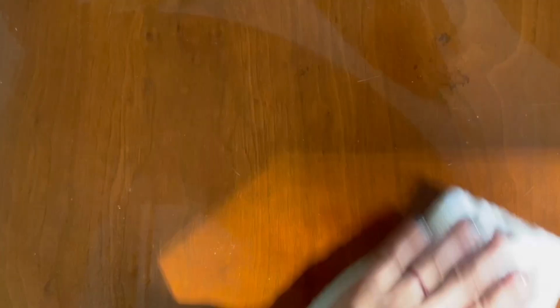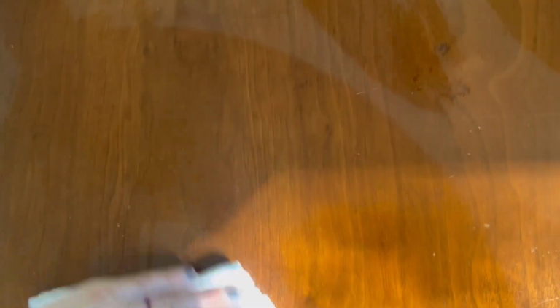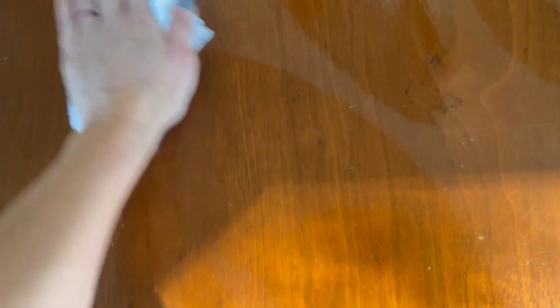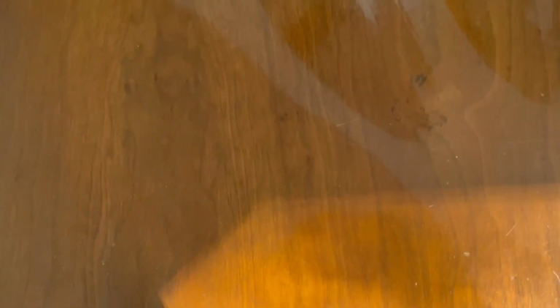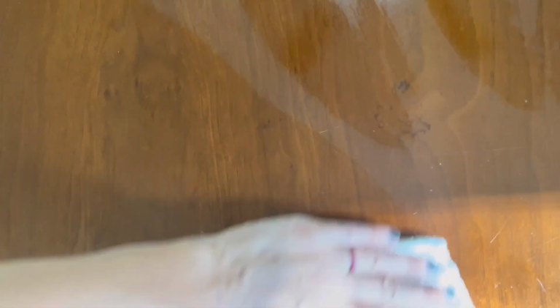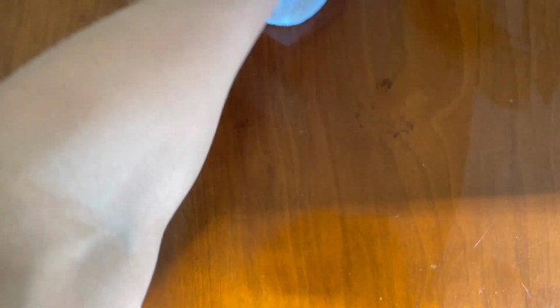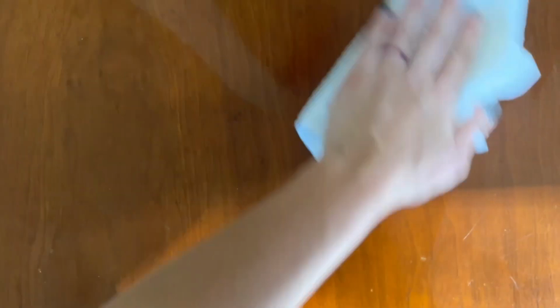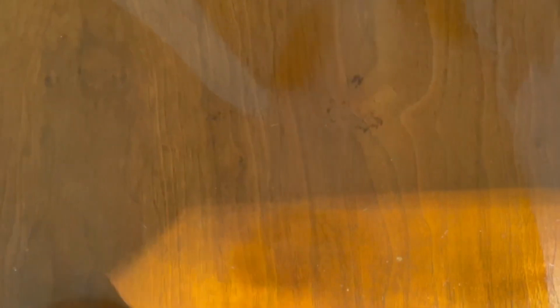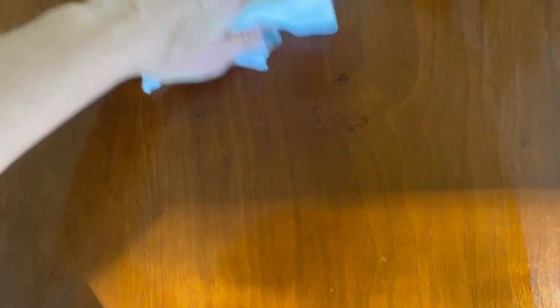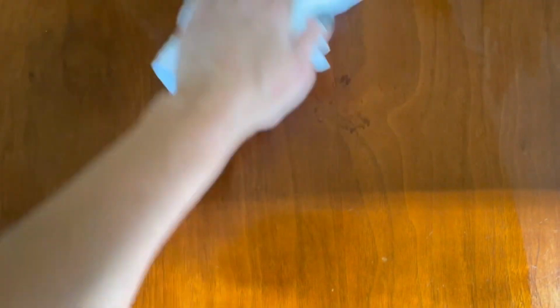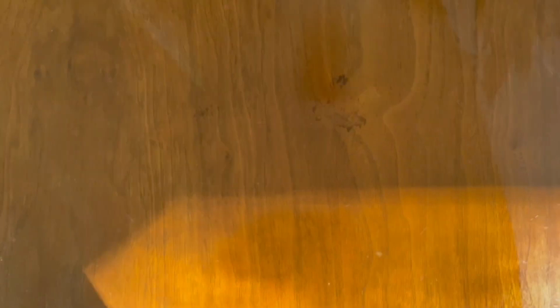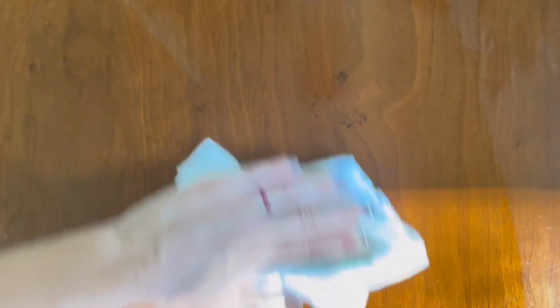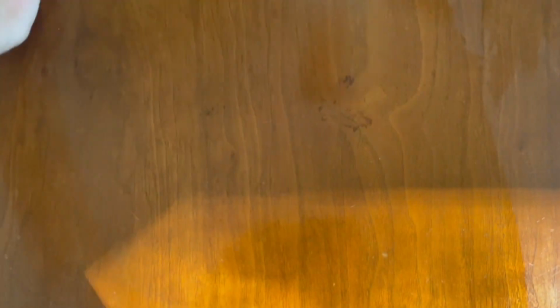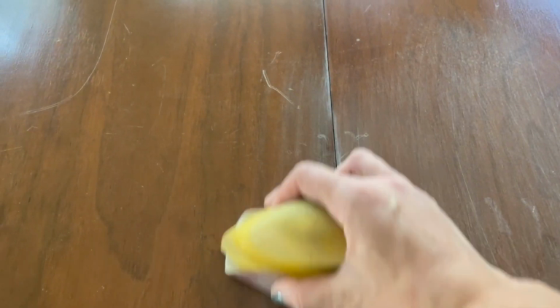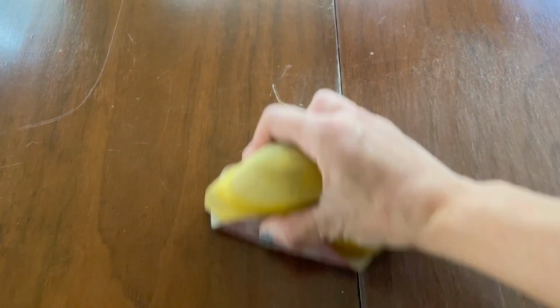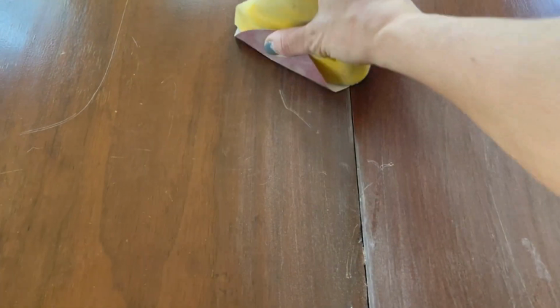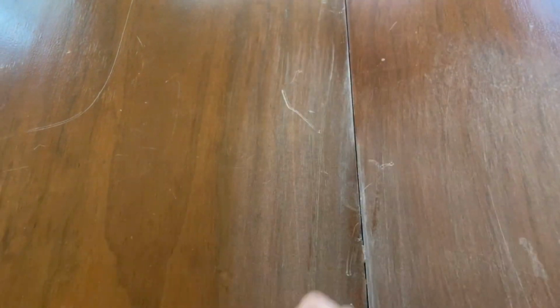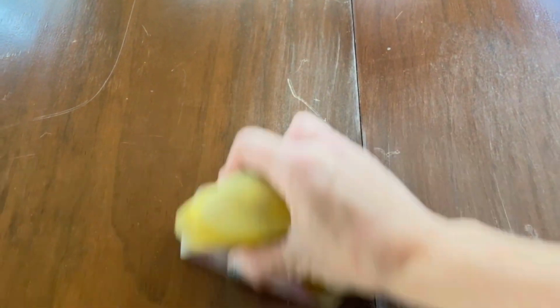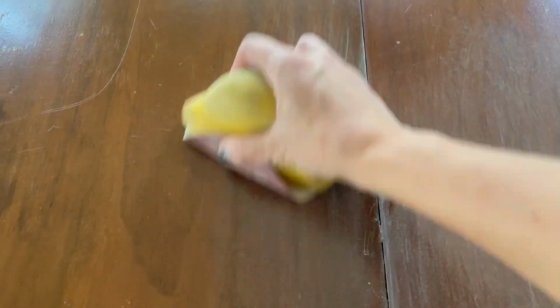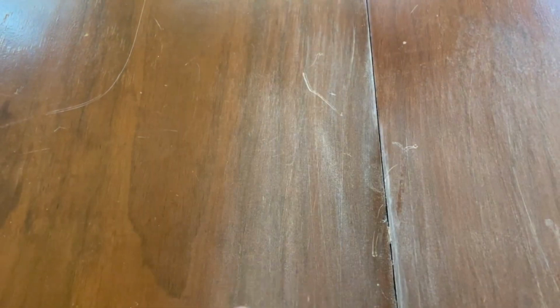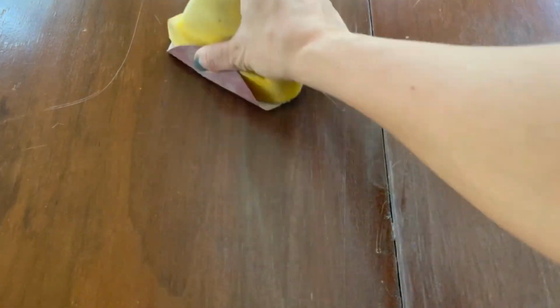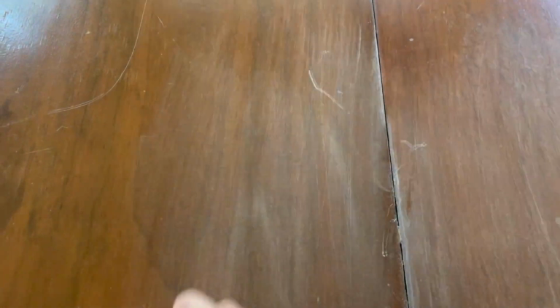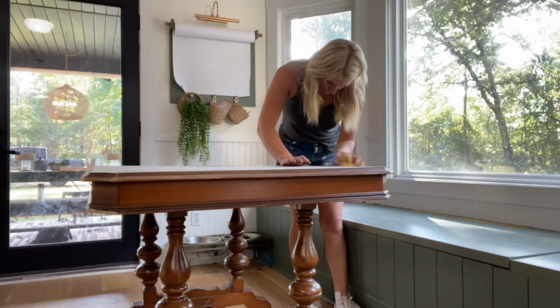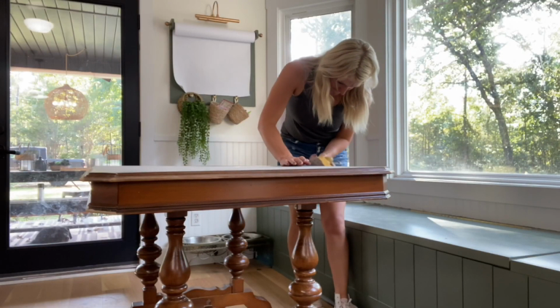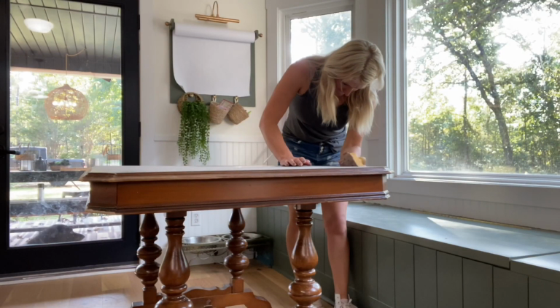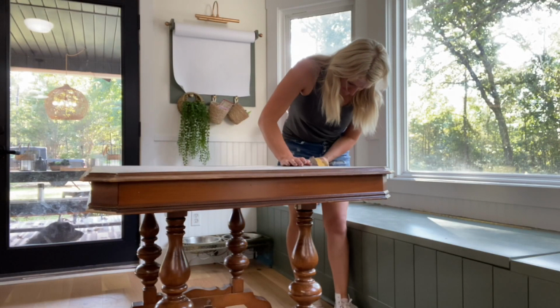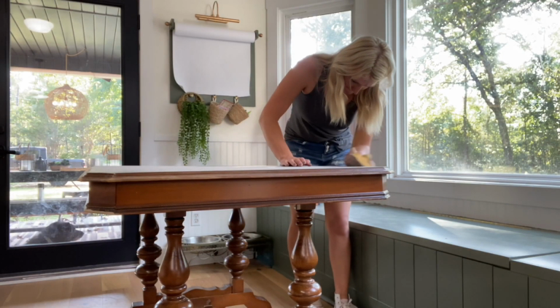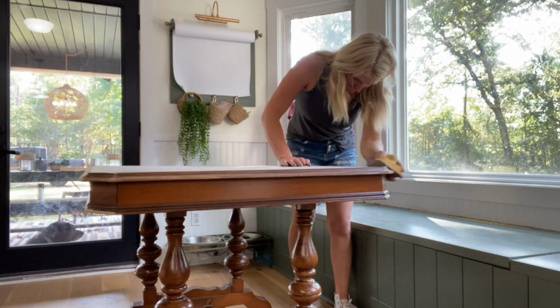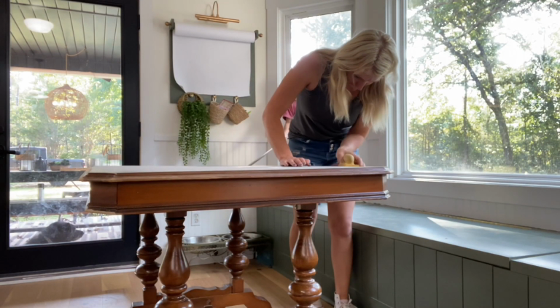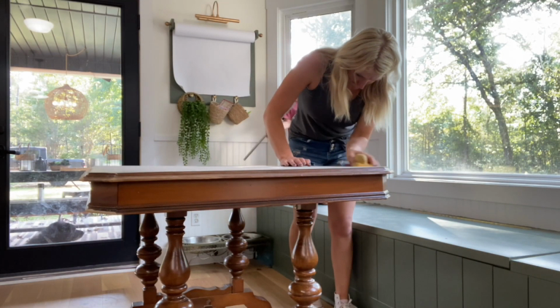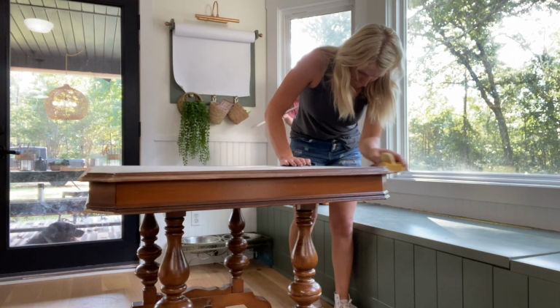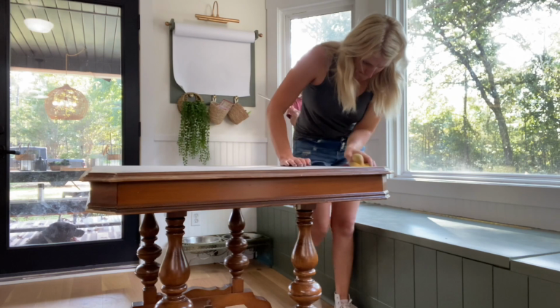Start by wiping down the table with one part alcohol and one part water. If your table has a glossy finish on it, use 120 grit sandpaper to lightly scuff it up to give it some tooth.